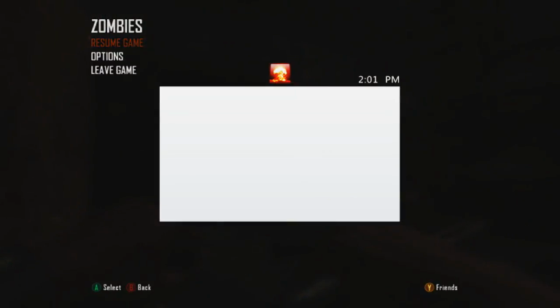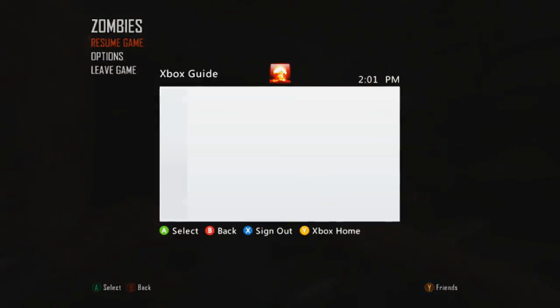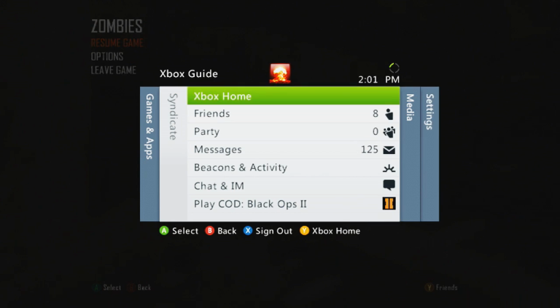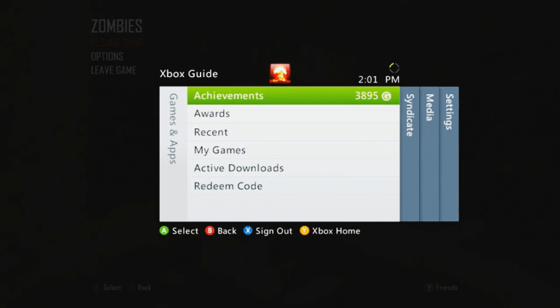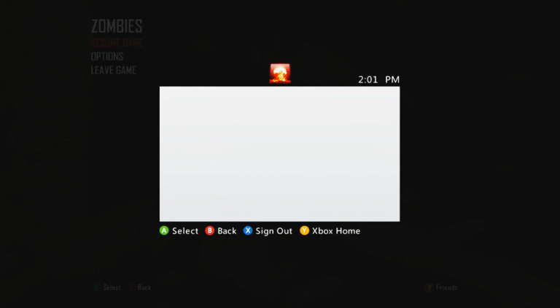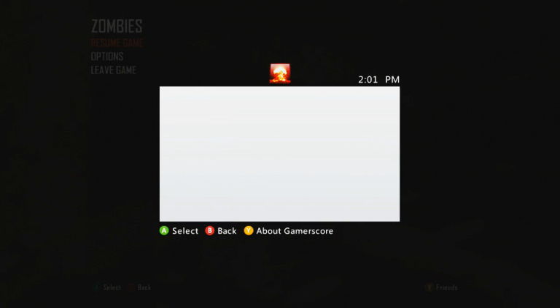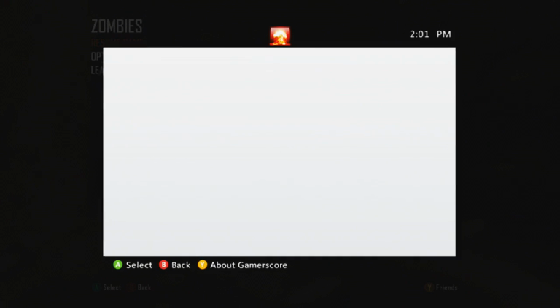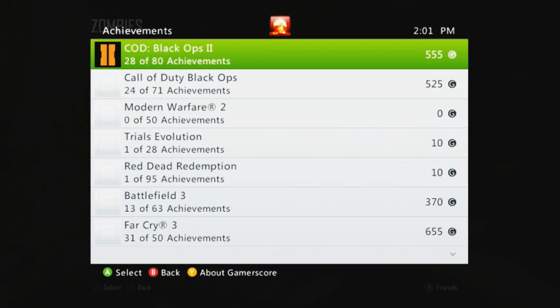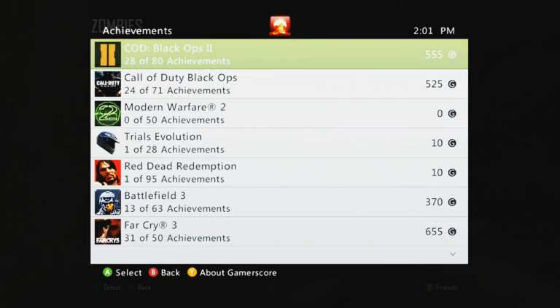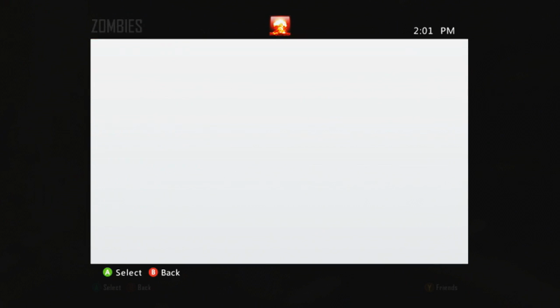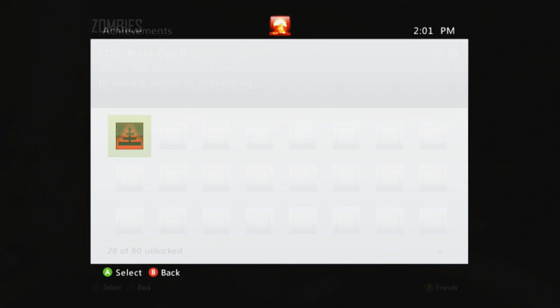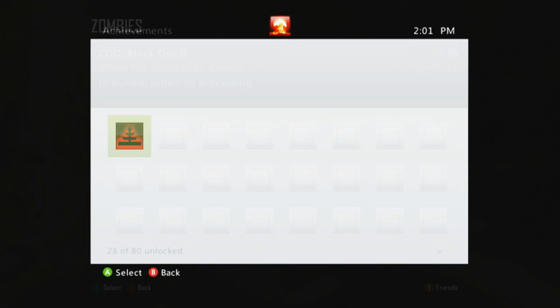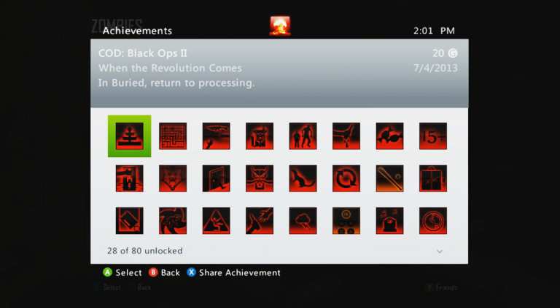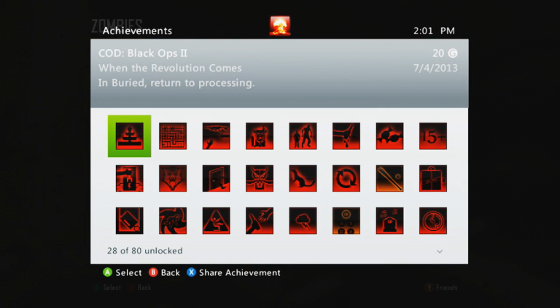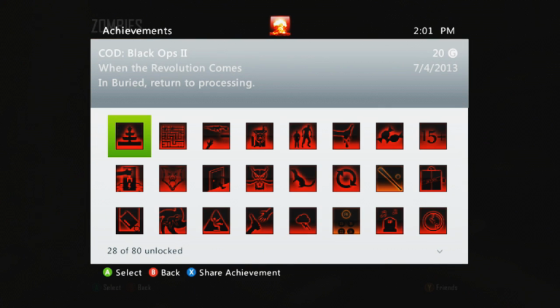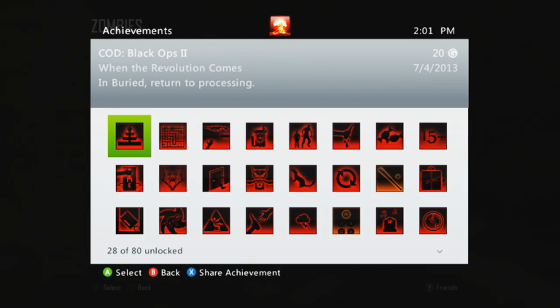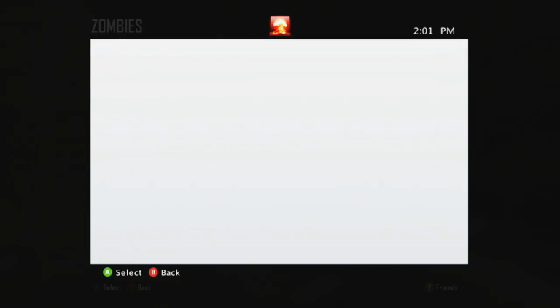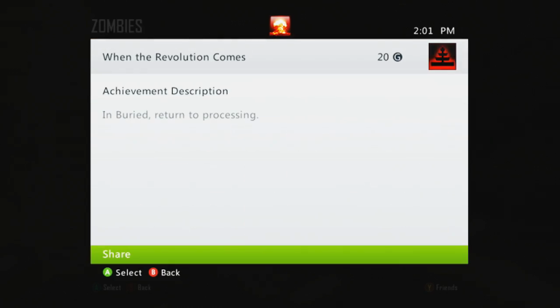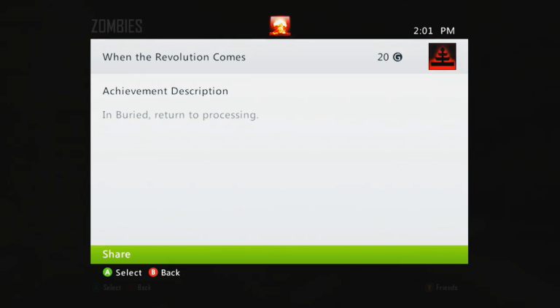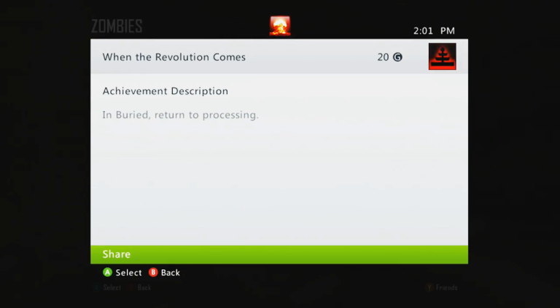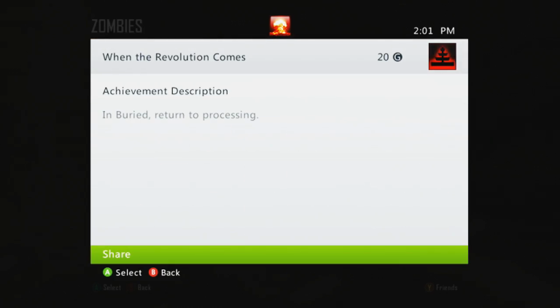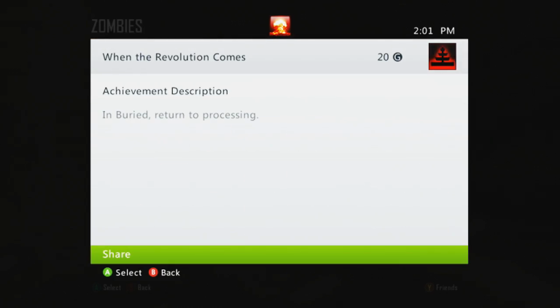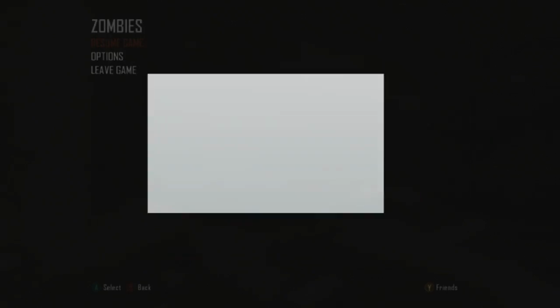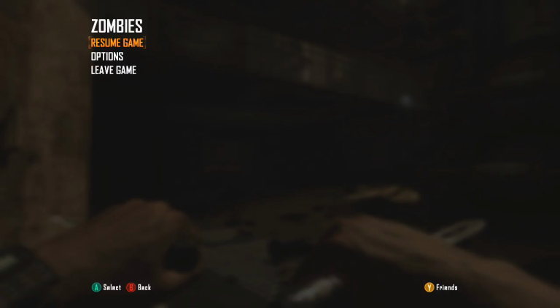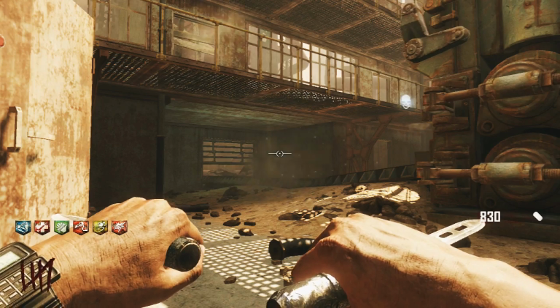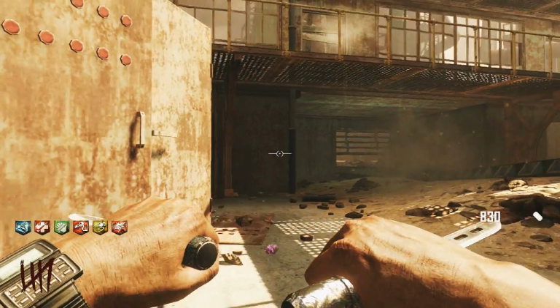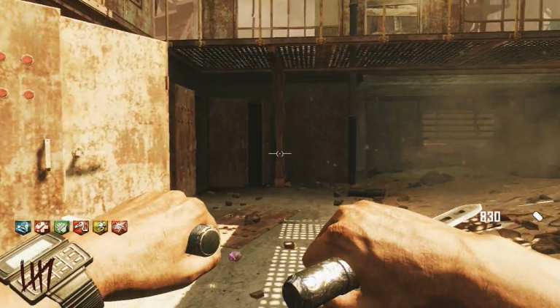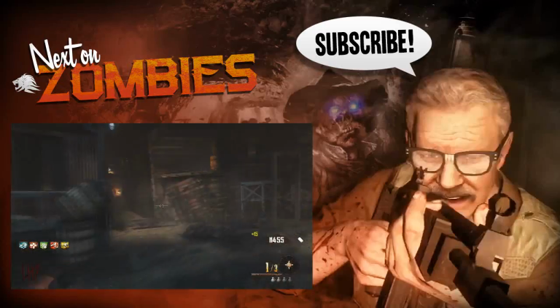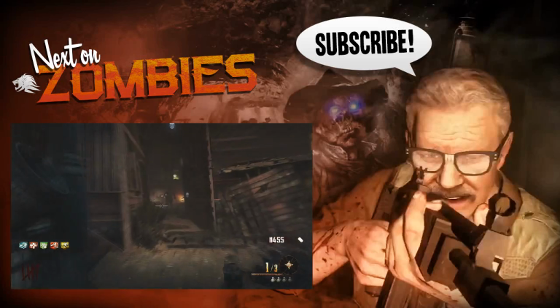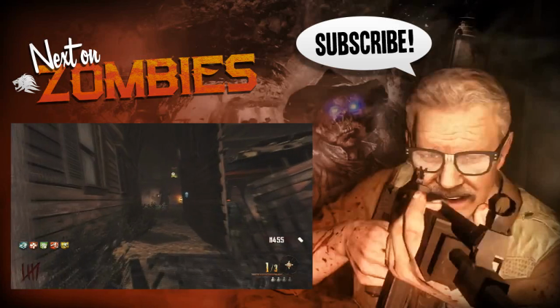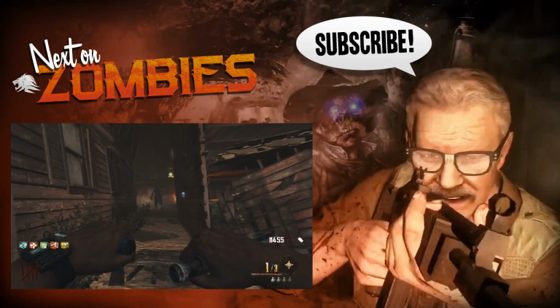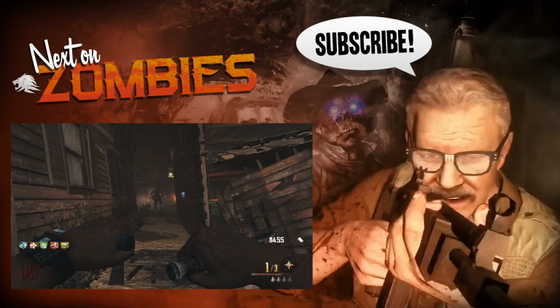If you're wondering about what sort of weapon you can use to smash the fountains, I'd say try and stick with a Ray Gun, a Mark 2 Ray Gun, or the Pack-a-Punch pistols. You could probably use explosives like RPGs and stuff like that, but I'd say just stick with what I'm telling you.